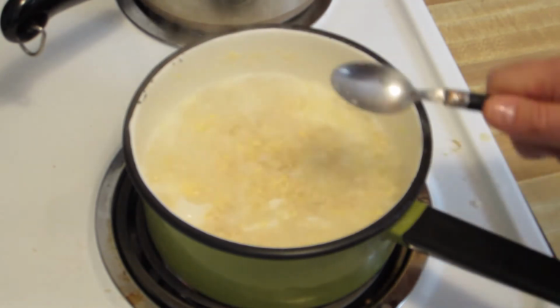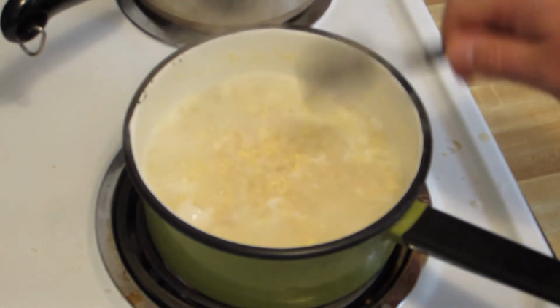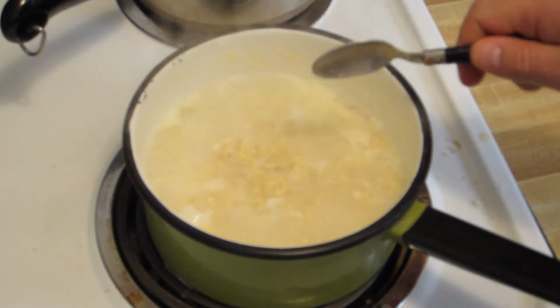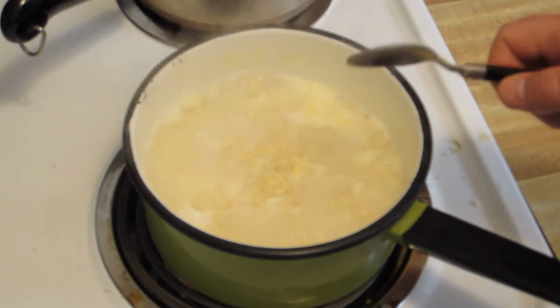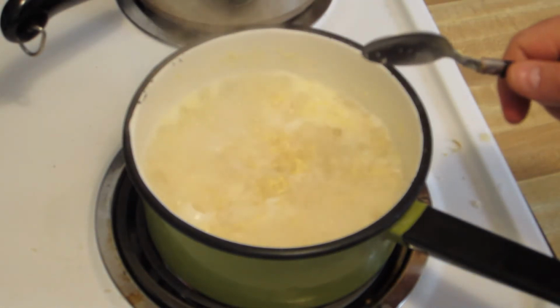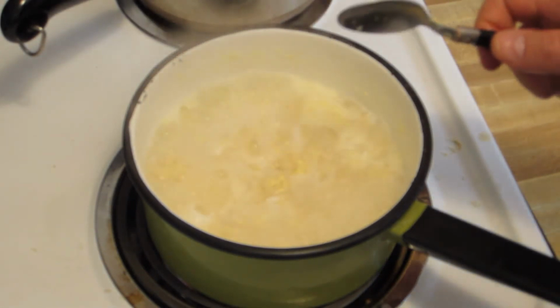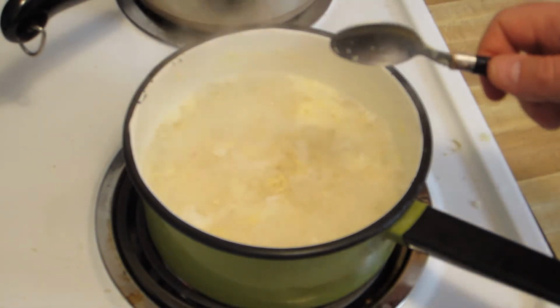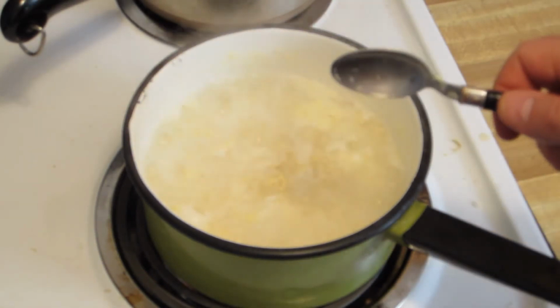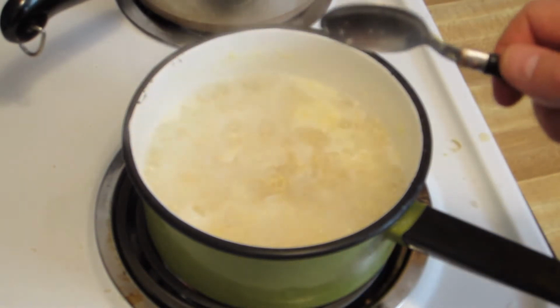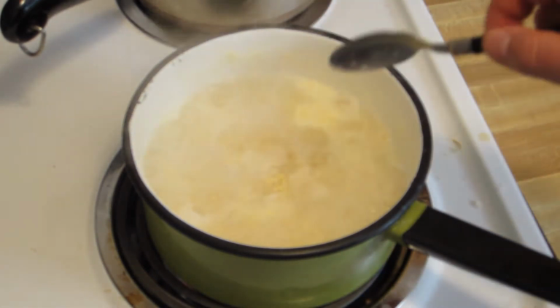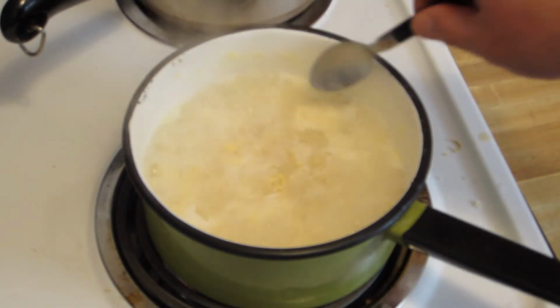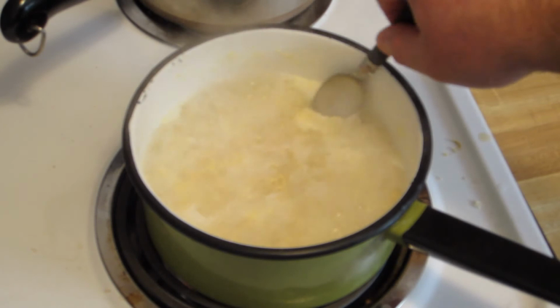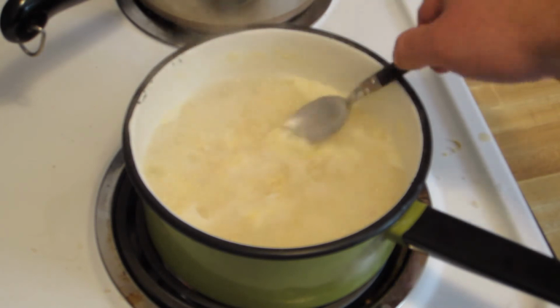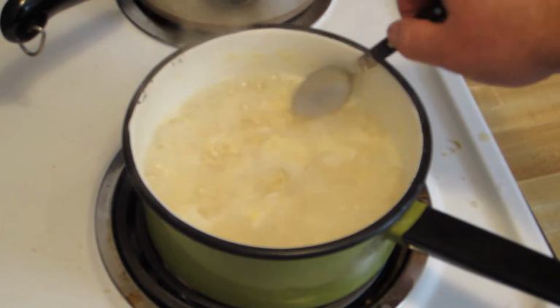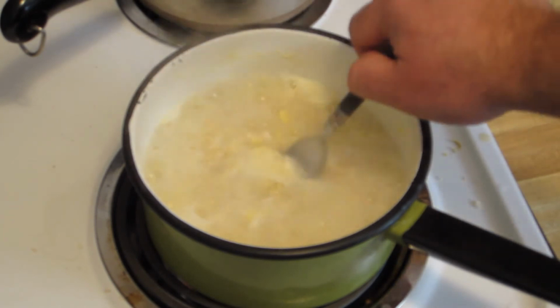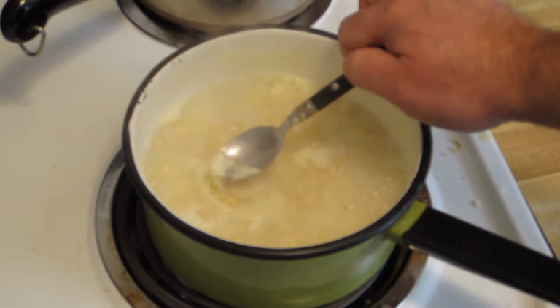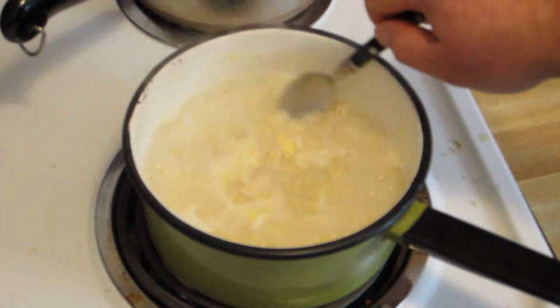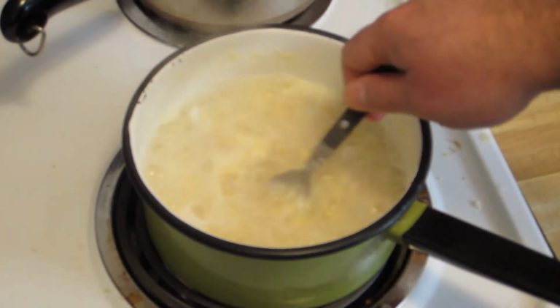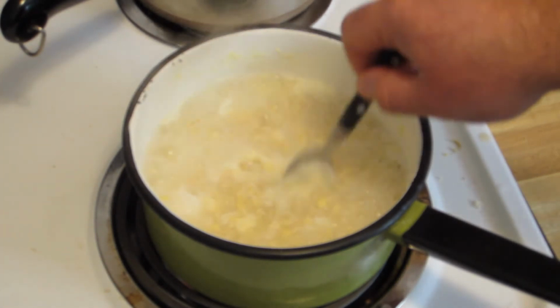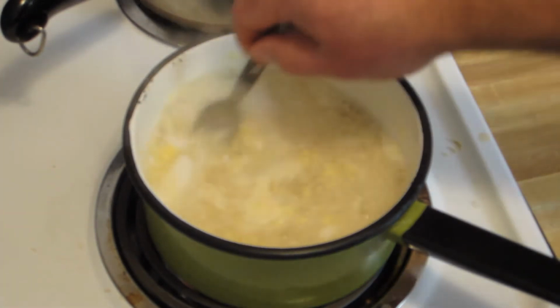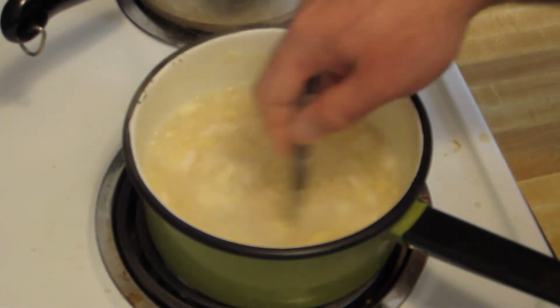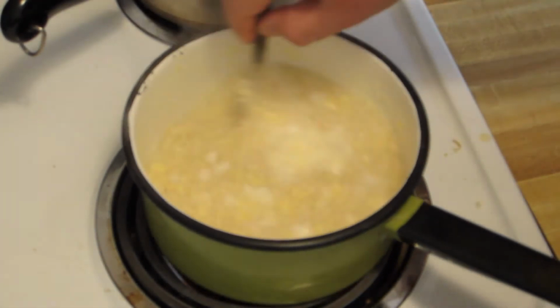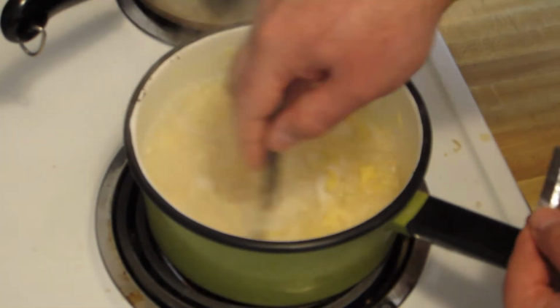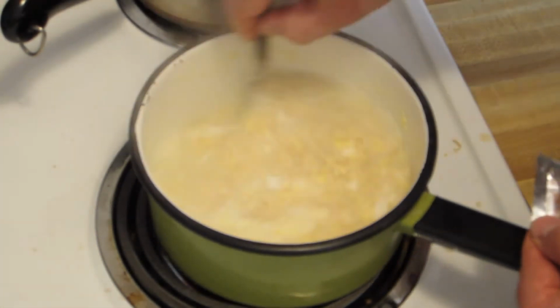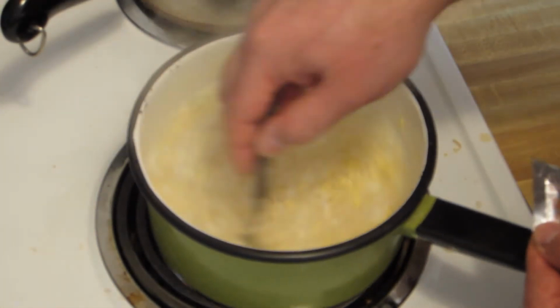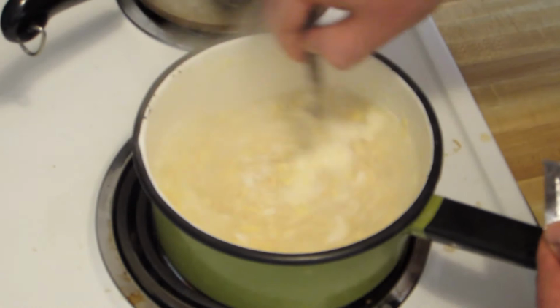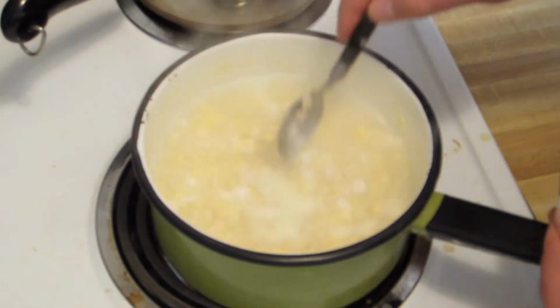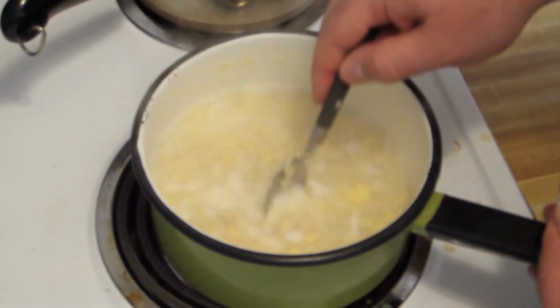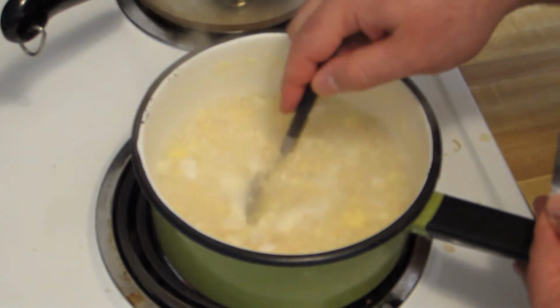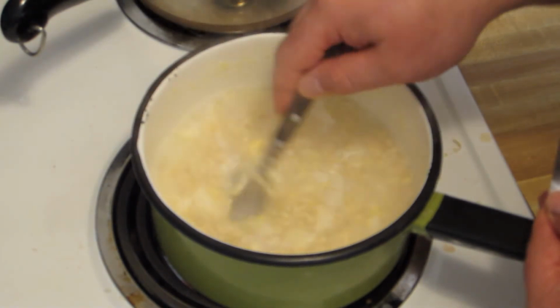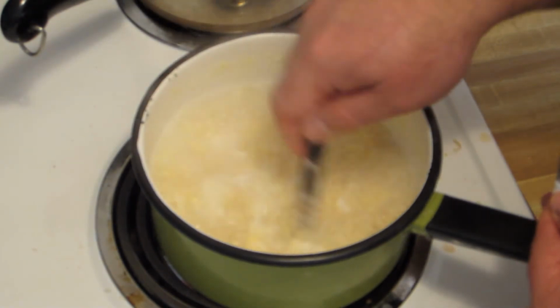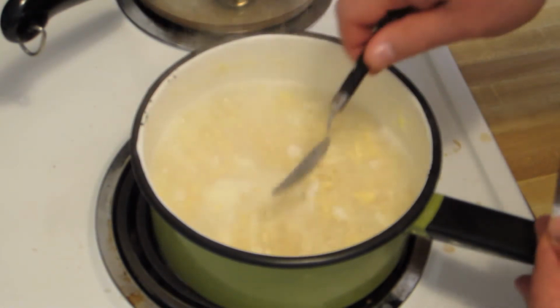There we go. Actually looks pretty good. We've got some egg in there — it's just pretty good.